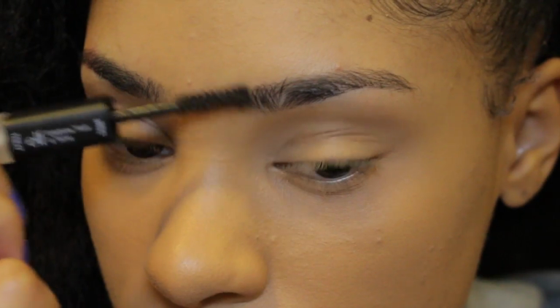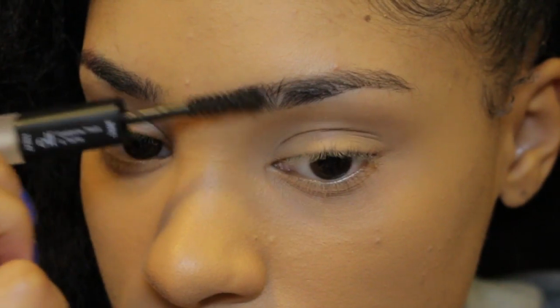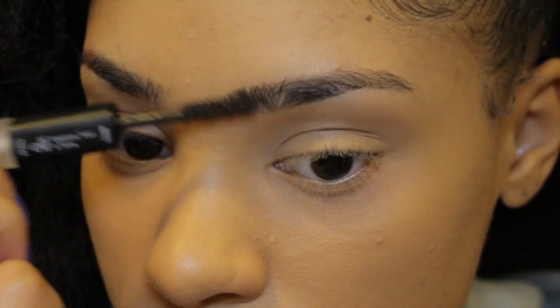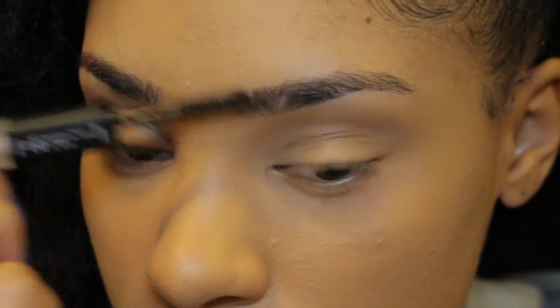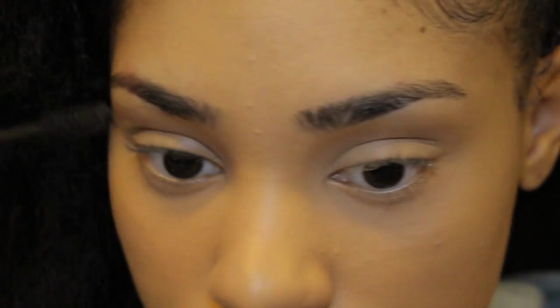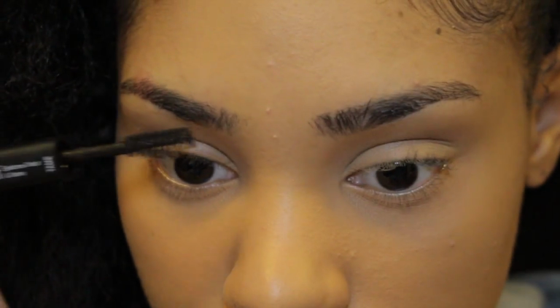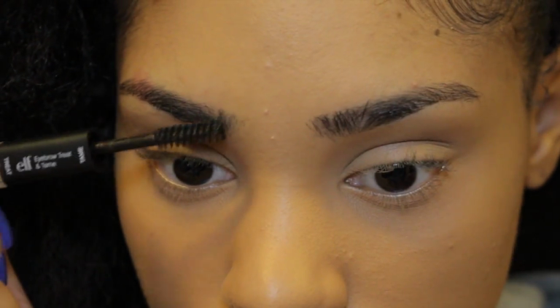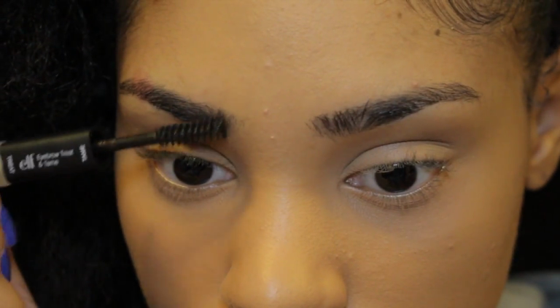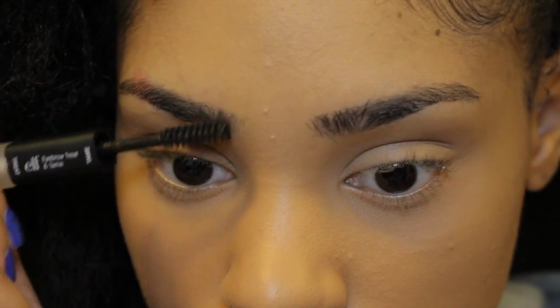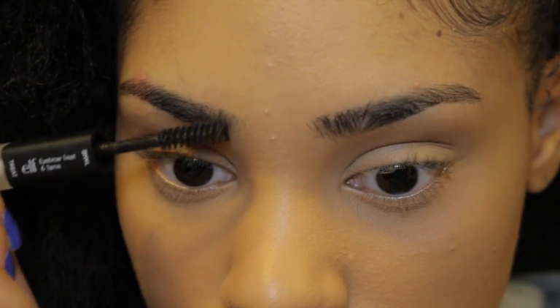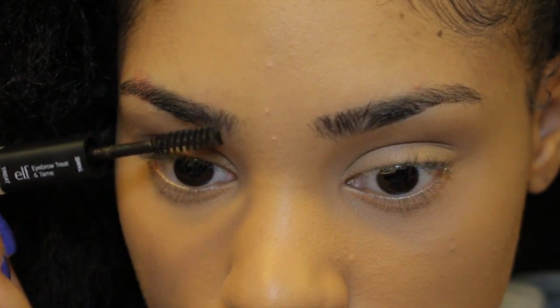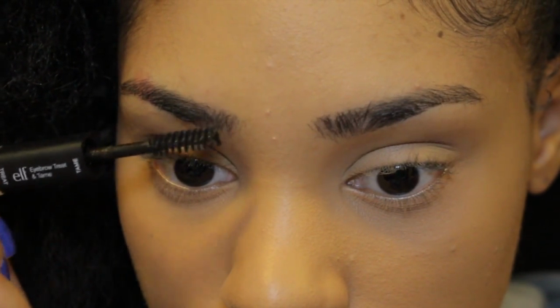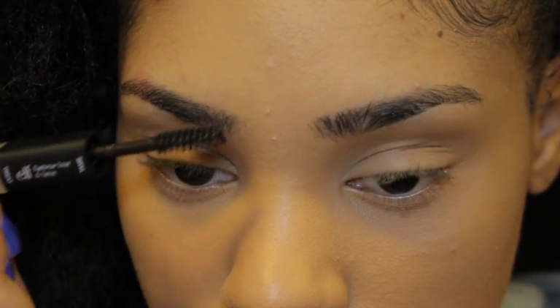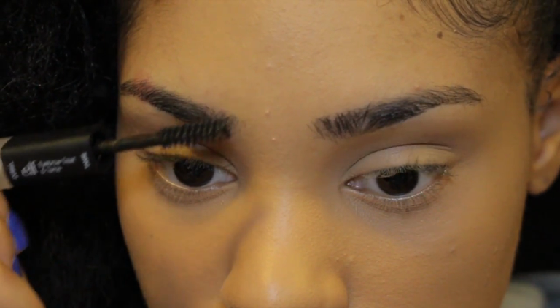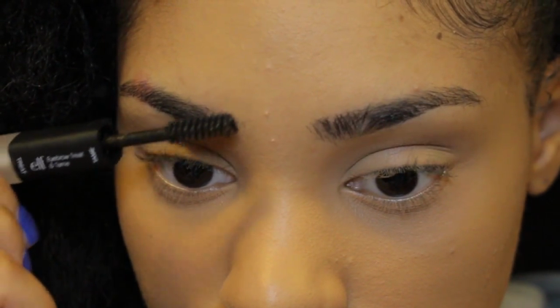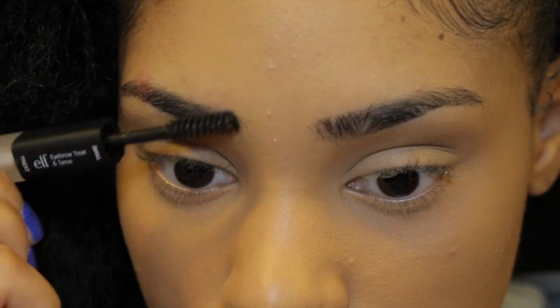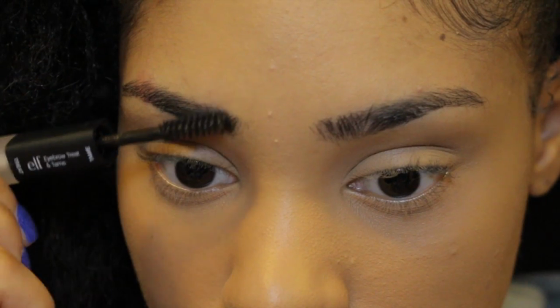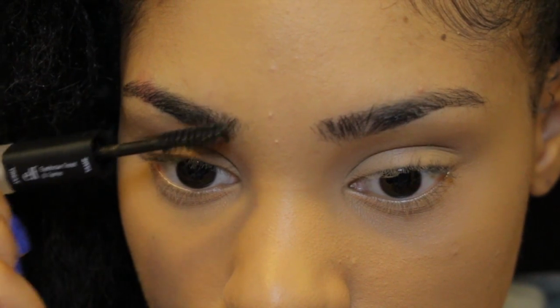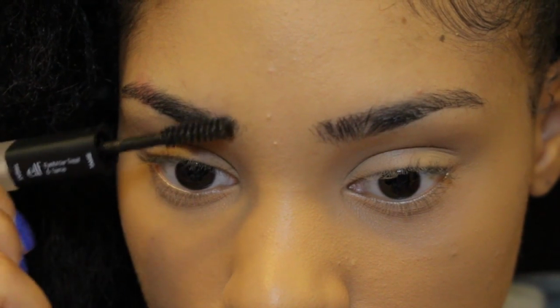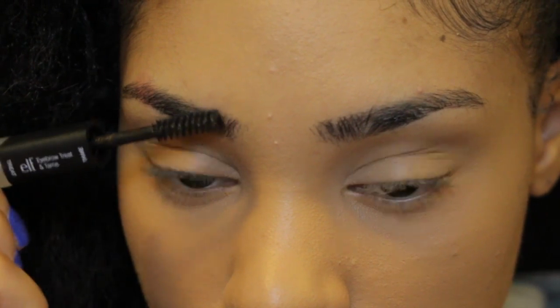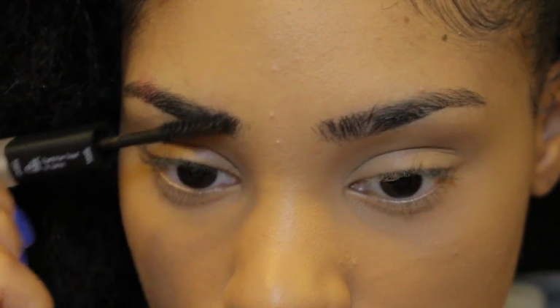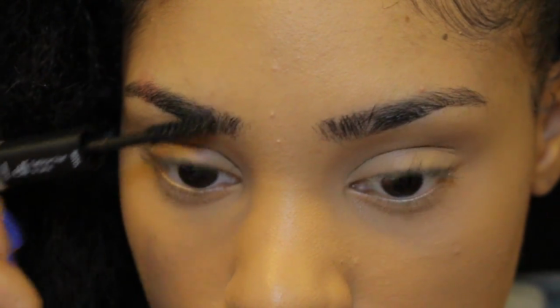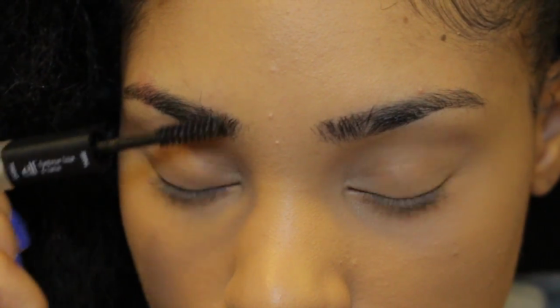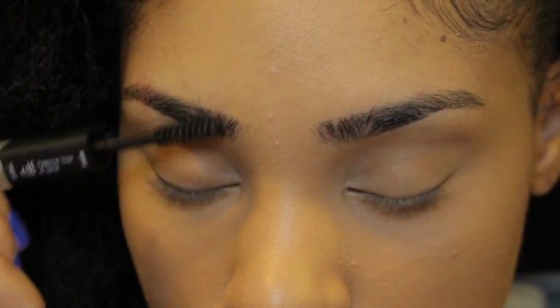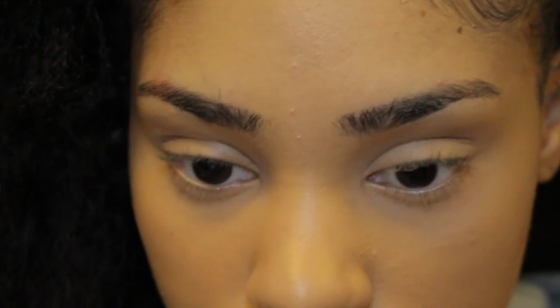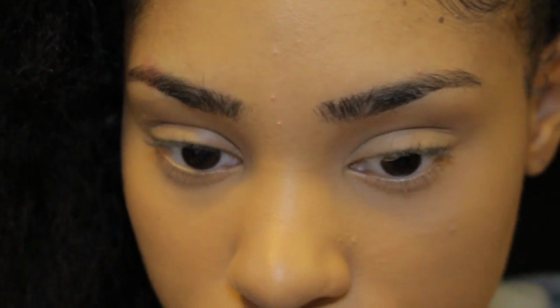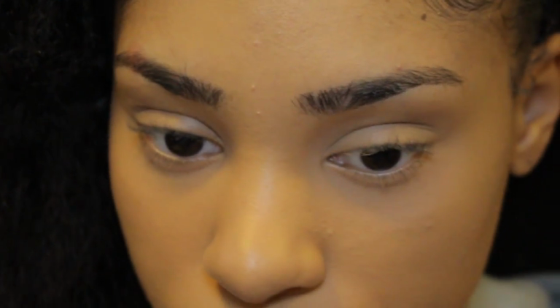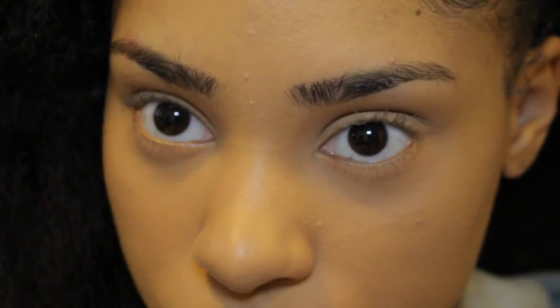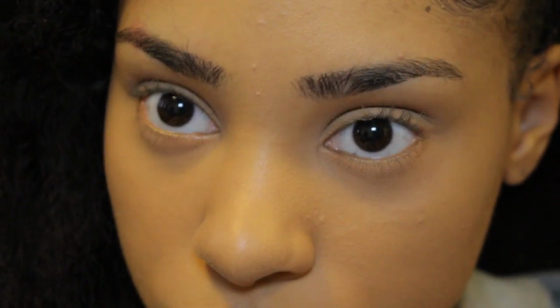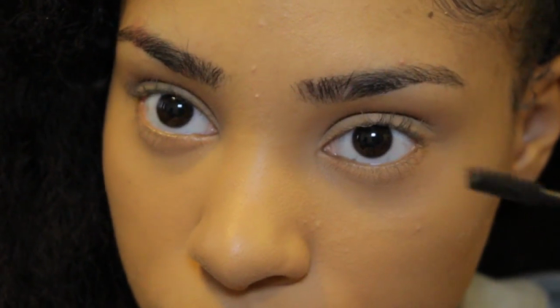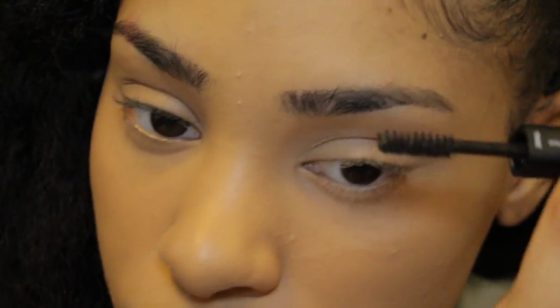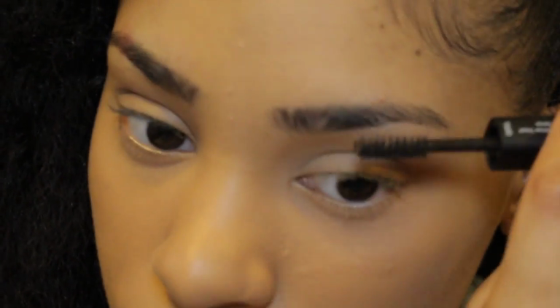Now I'm just filling in my eyebrows with this e.l.f. Treat and Tame. I'm in love with this stuff. If you are on the go and you need to do your eyebrows really quick, this is that stuff.